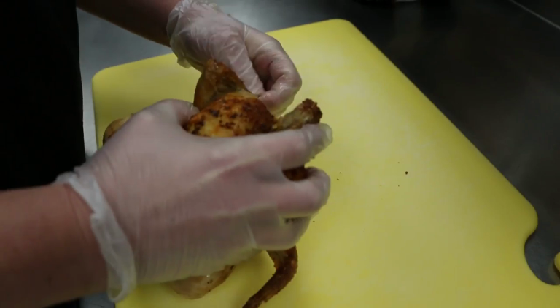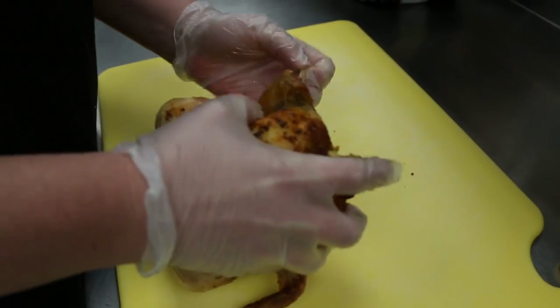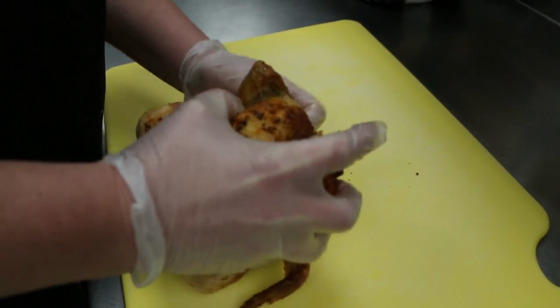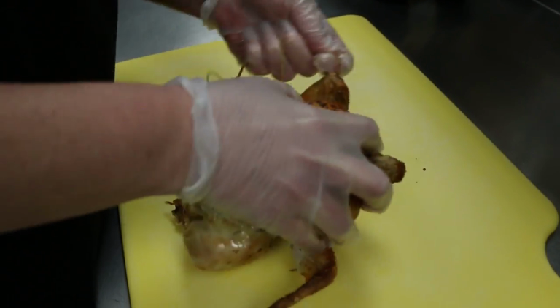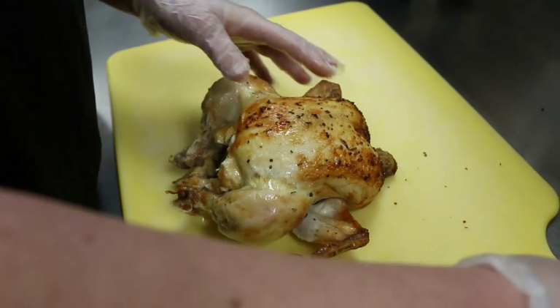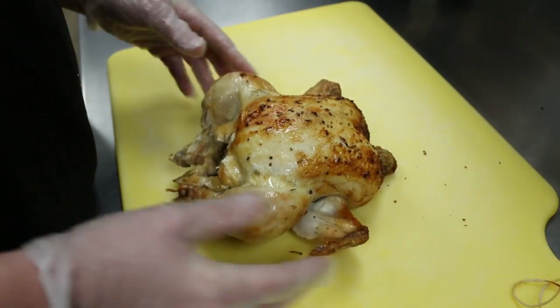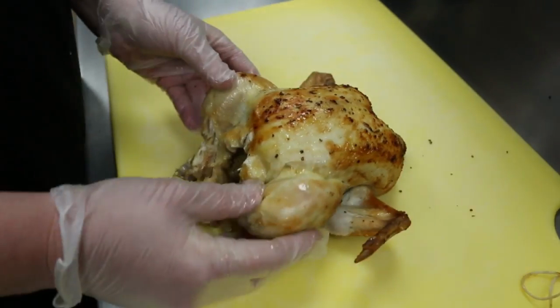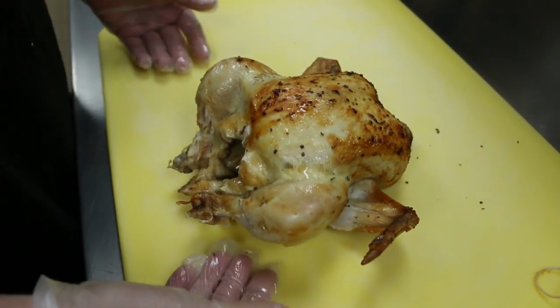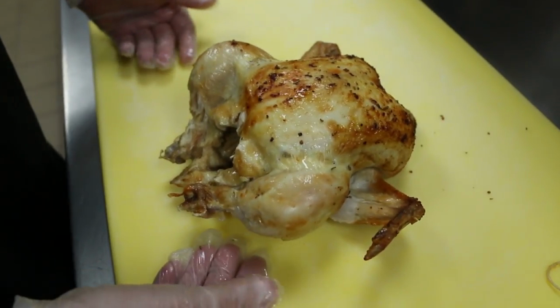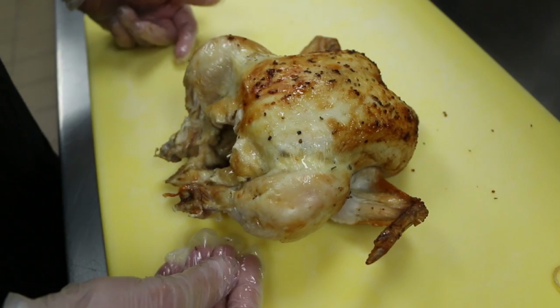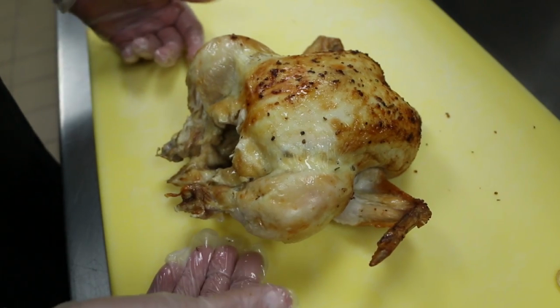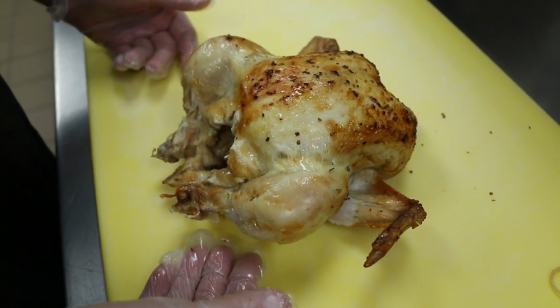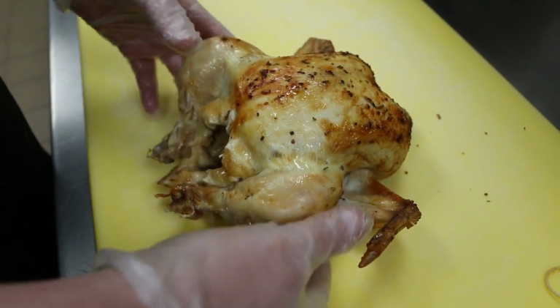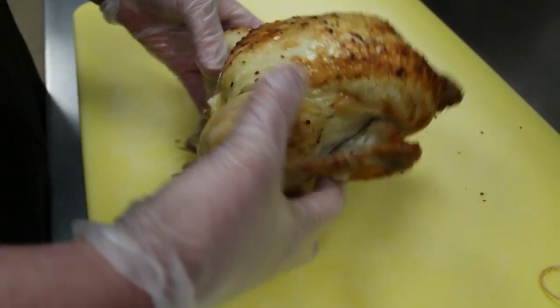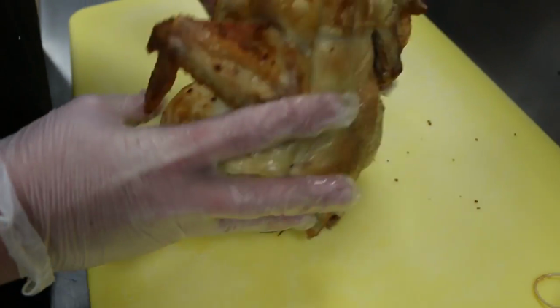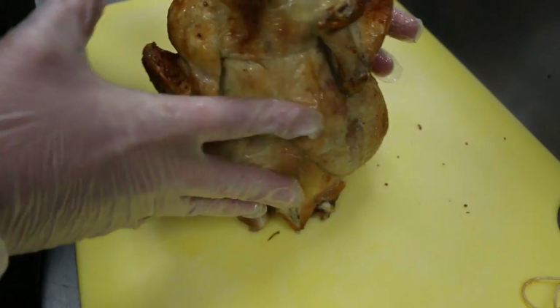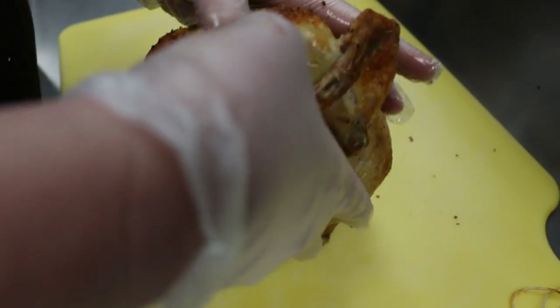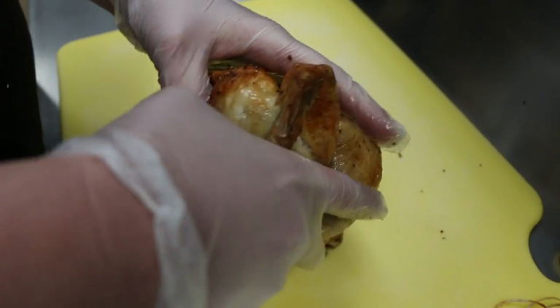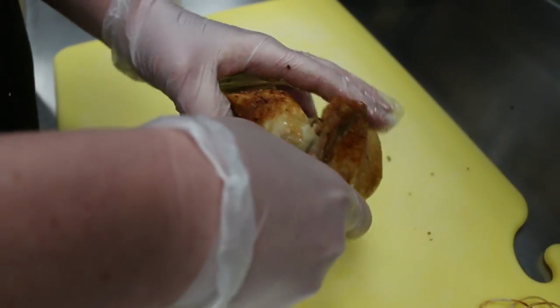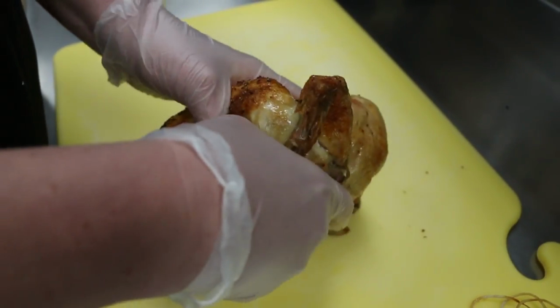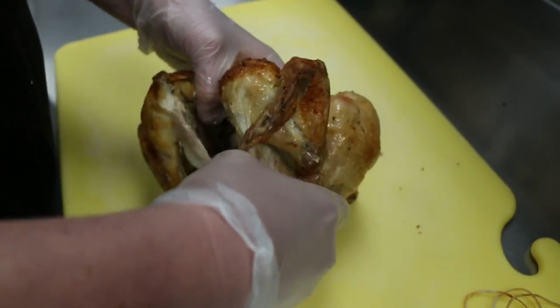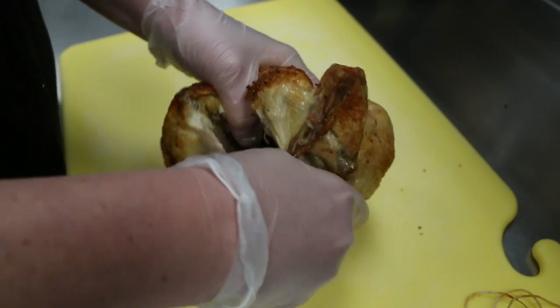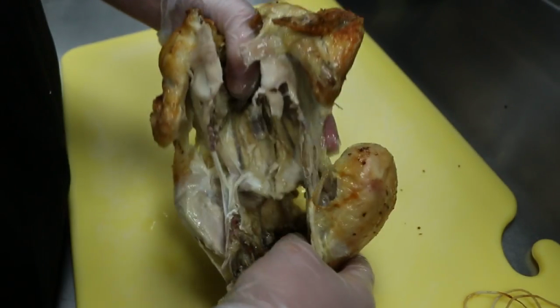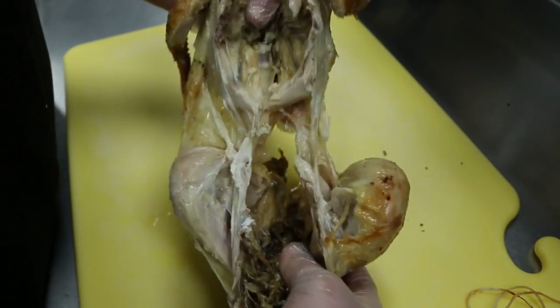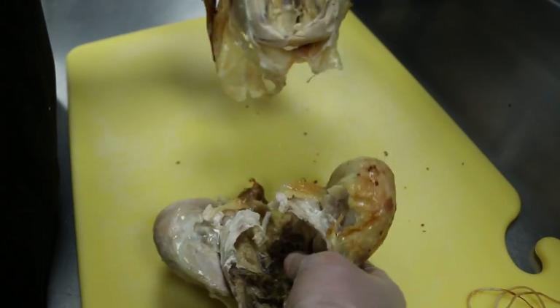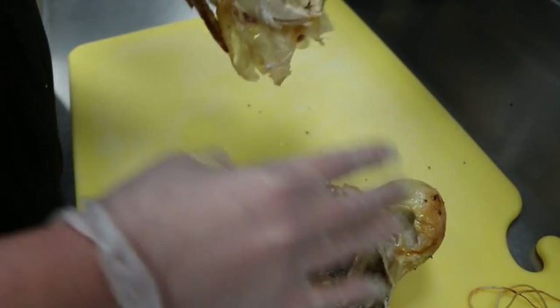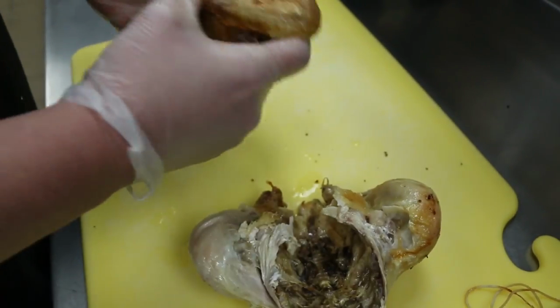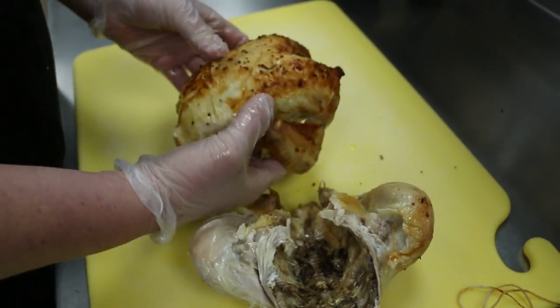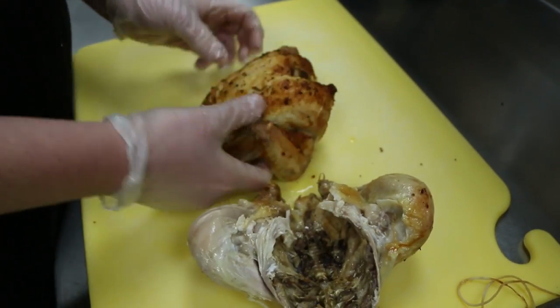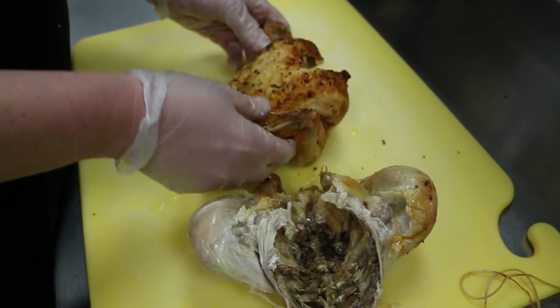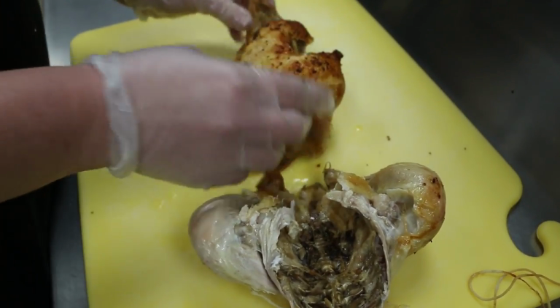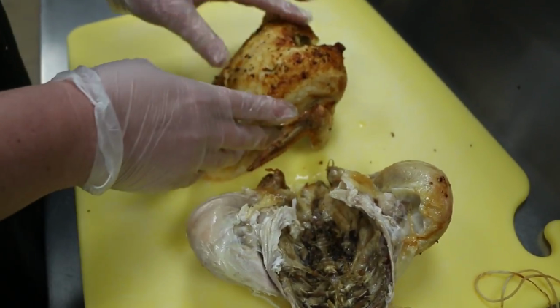I'm going to take out the string, set it to the side. How I do this is I take the back off first, which leaves you the breast and wings.